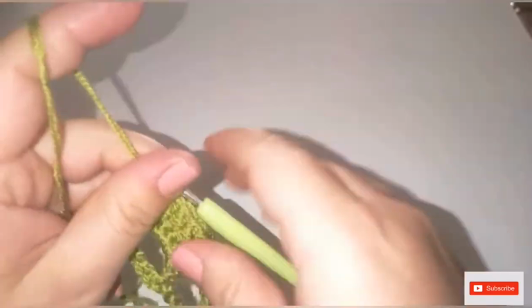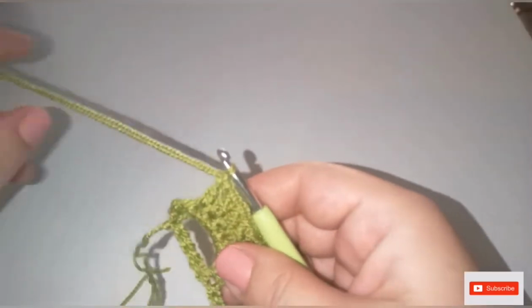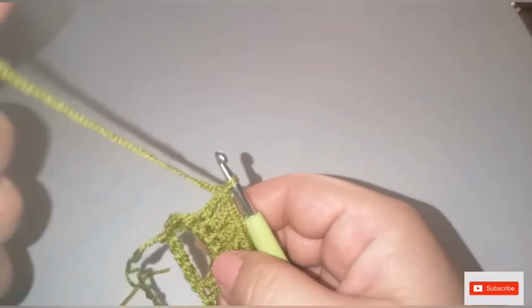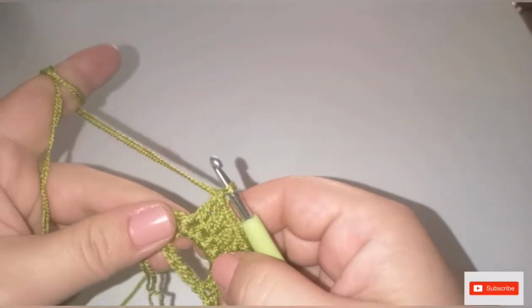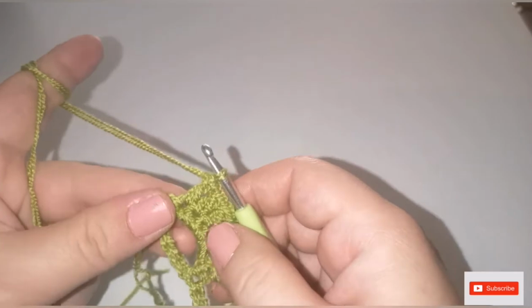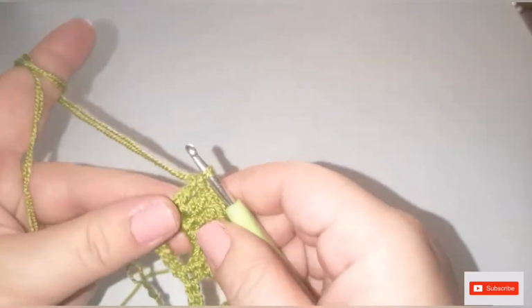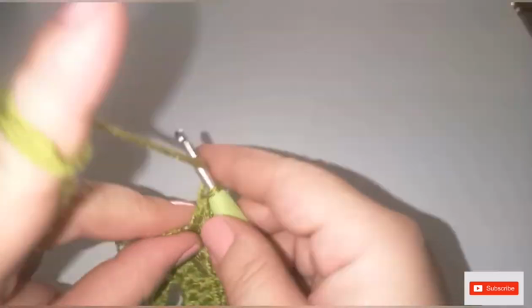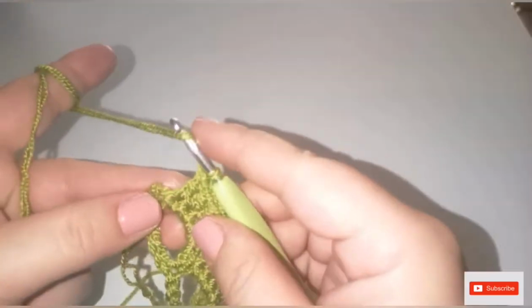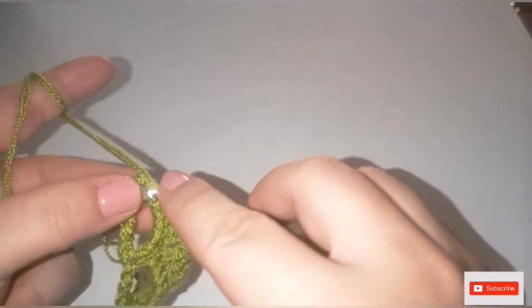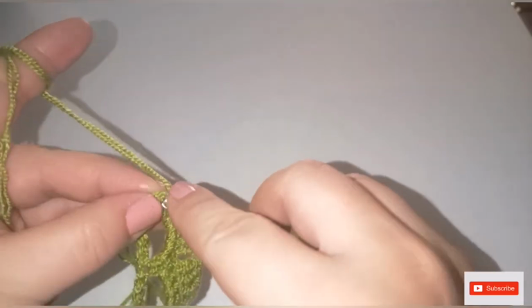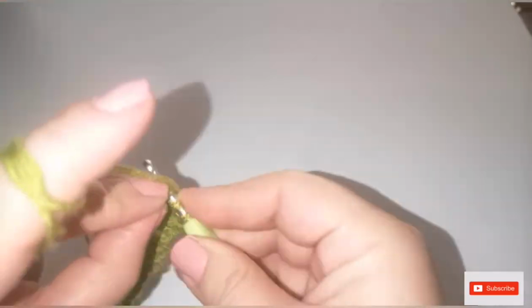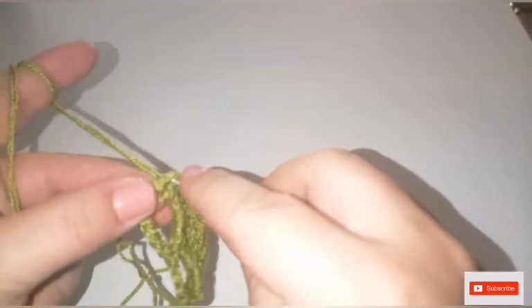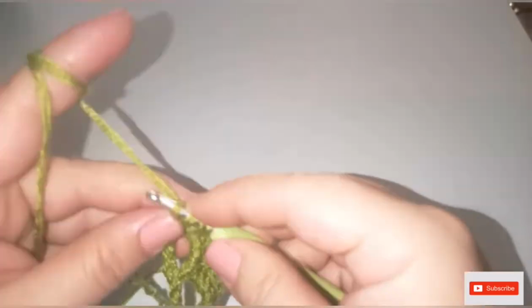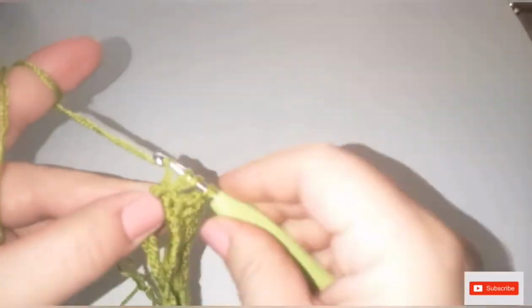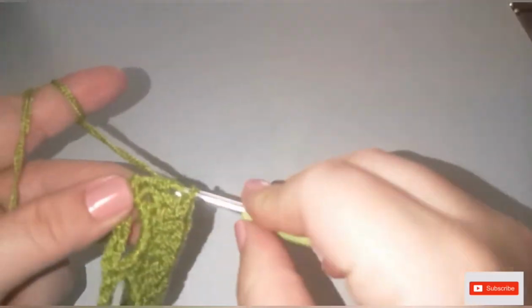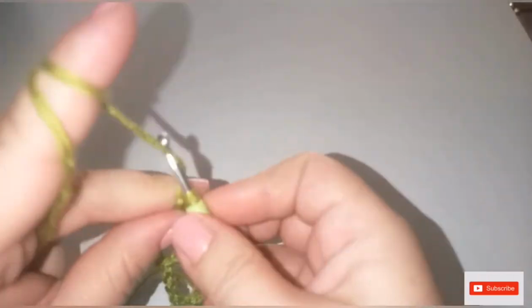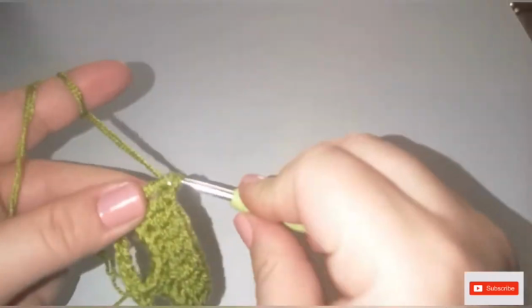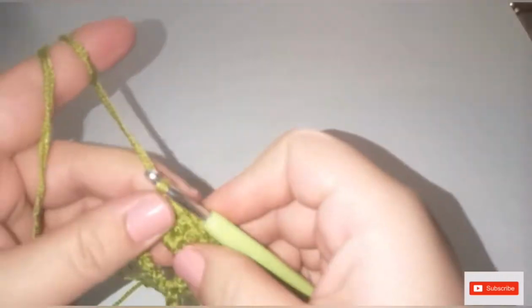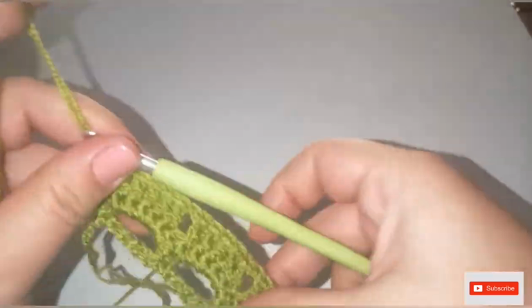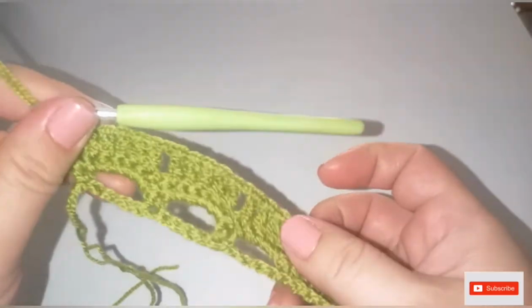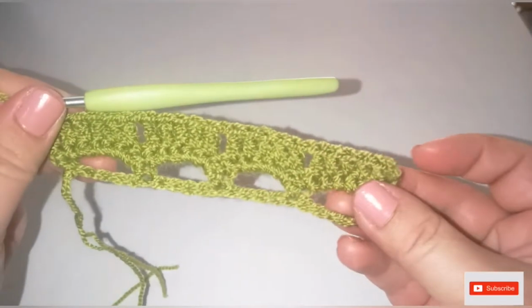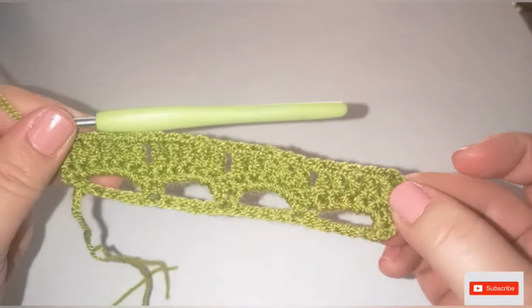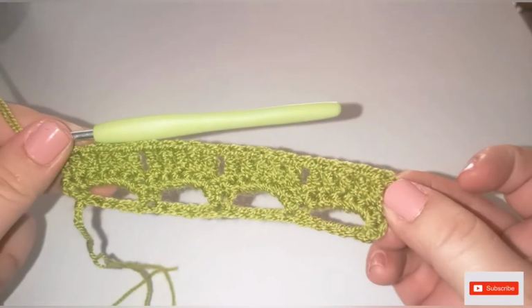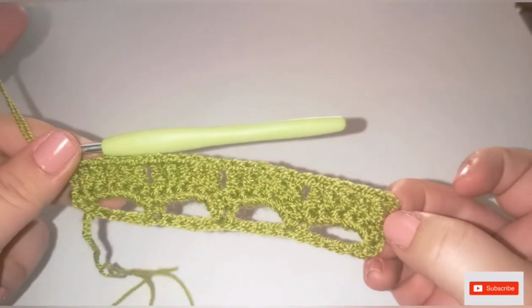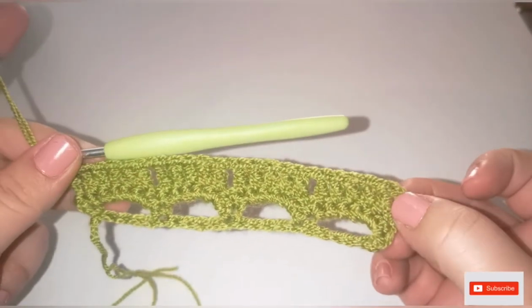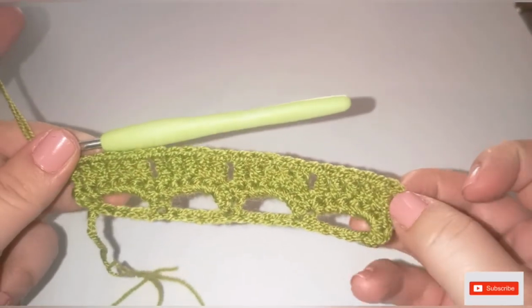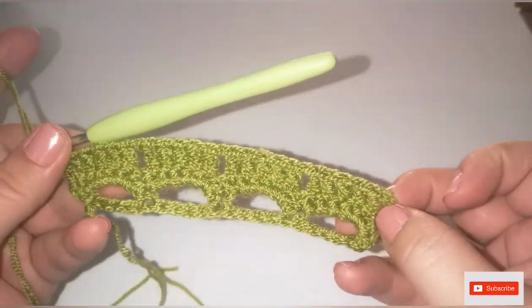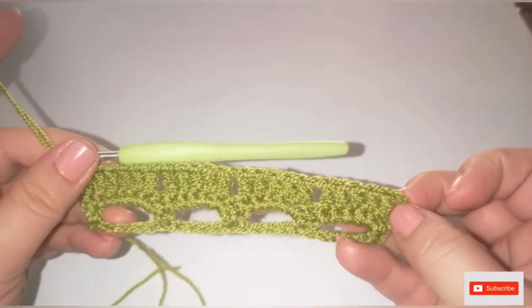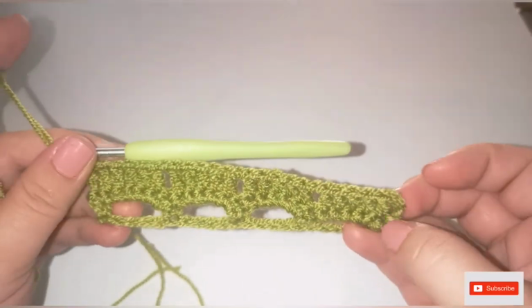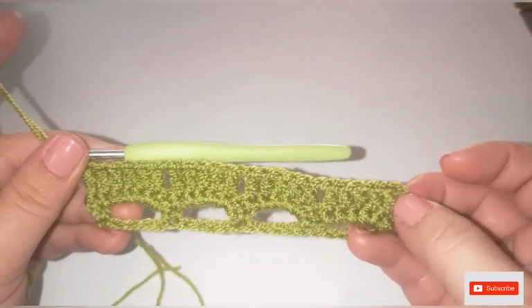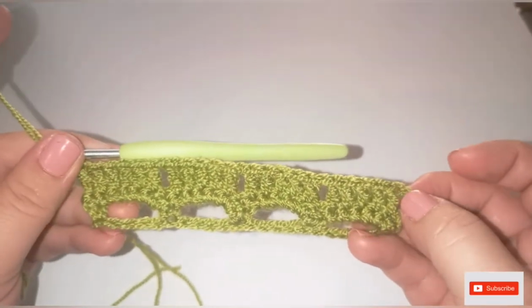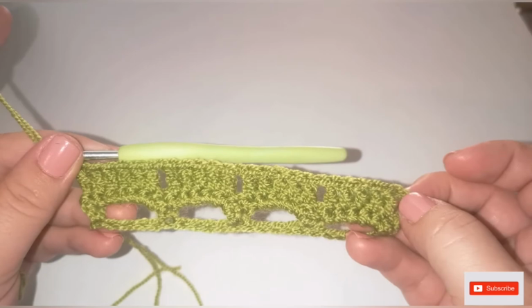We have one more stitch left — do one double crochet into the last one. We started row three with chain three counting as a double crochet, and we finish with a double crochet.